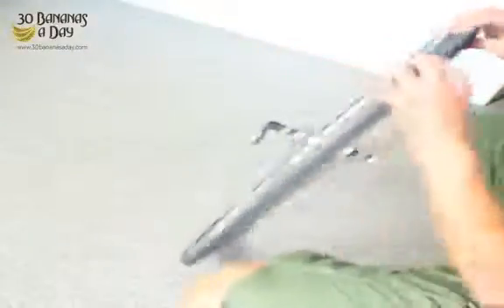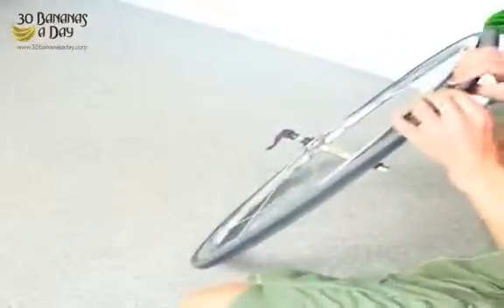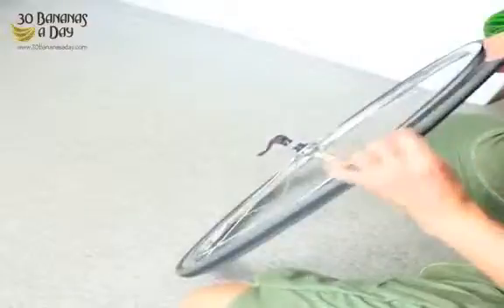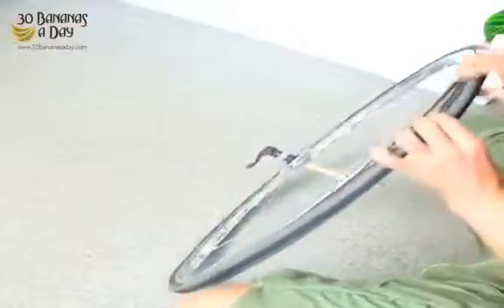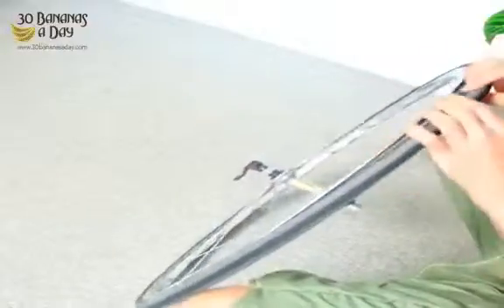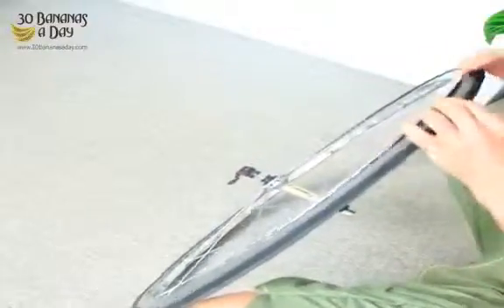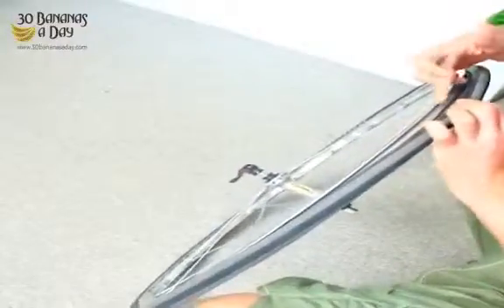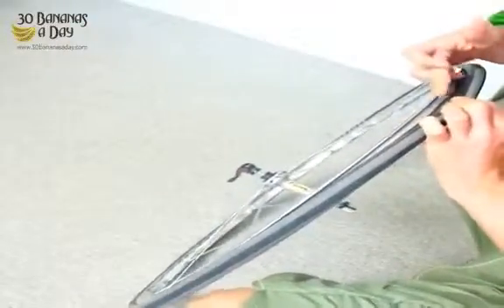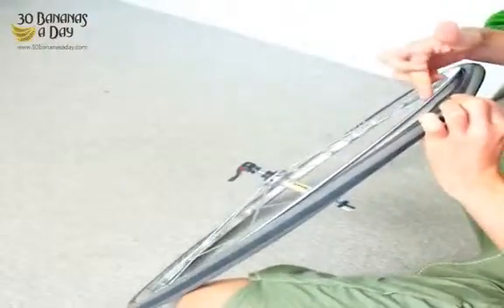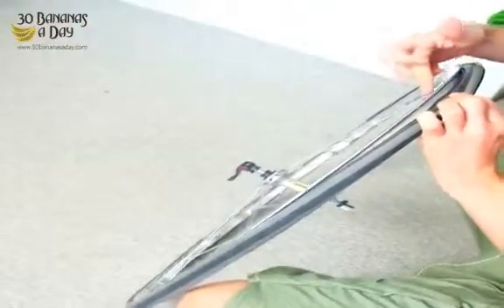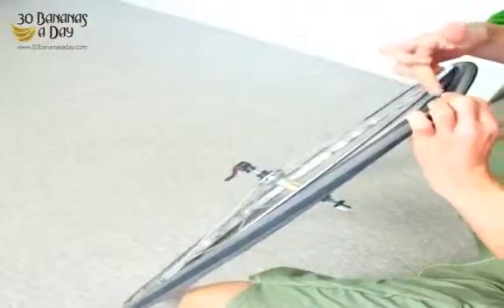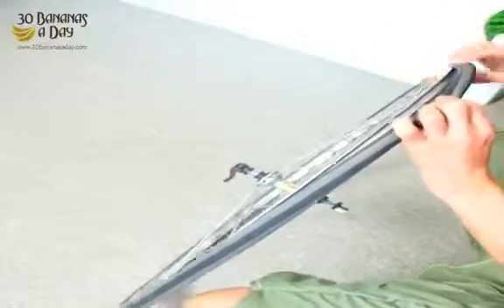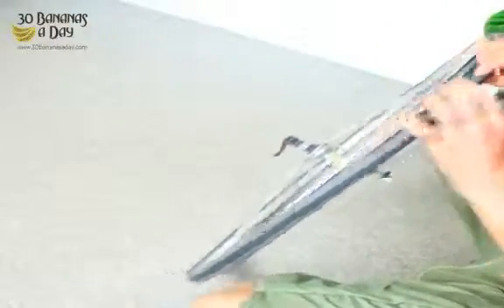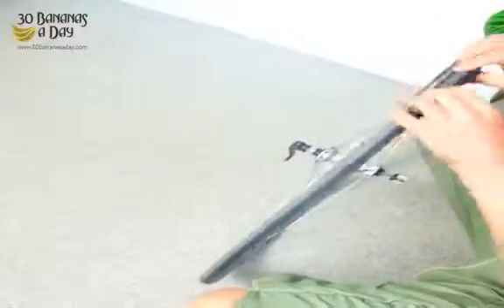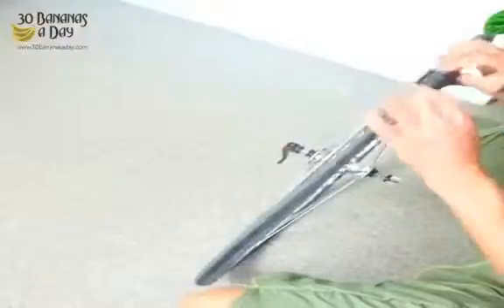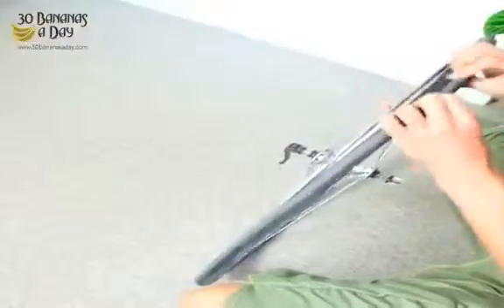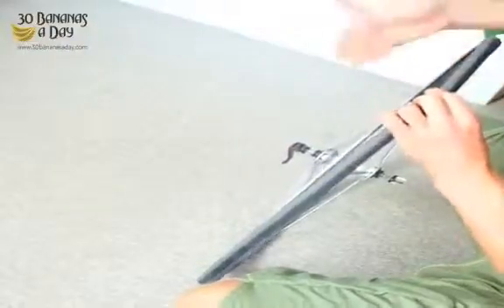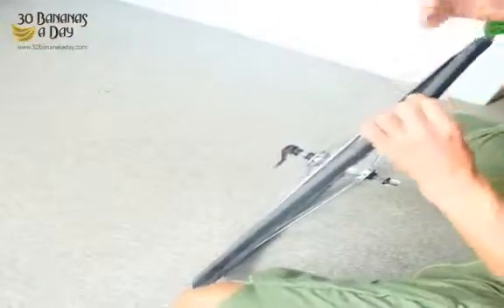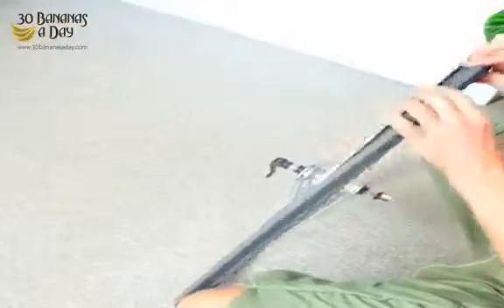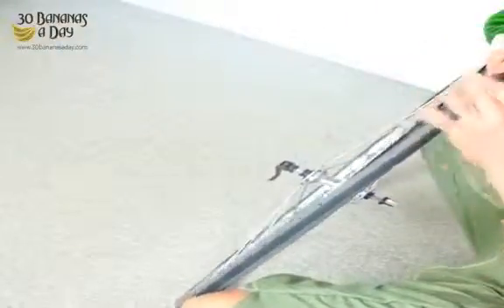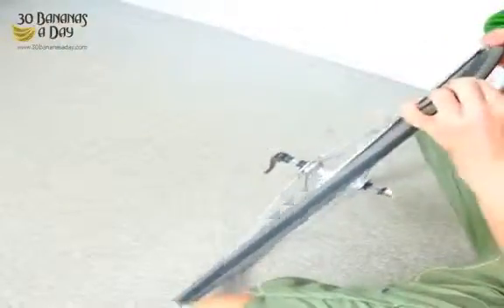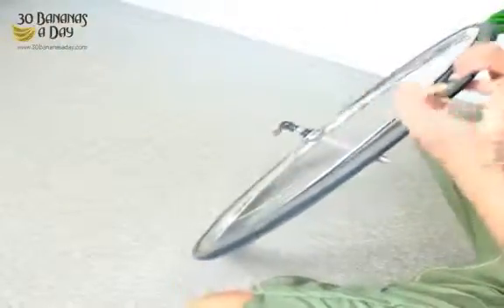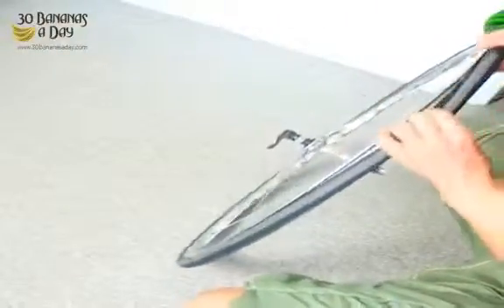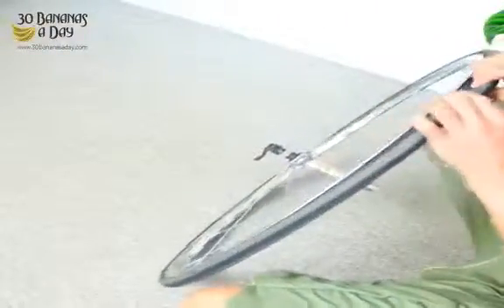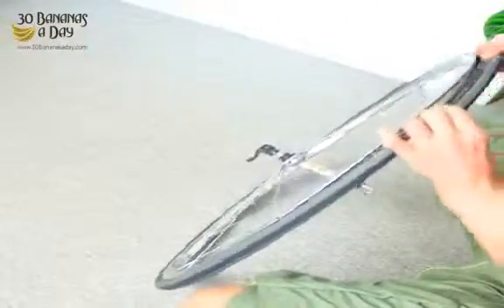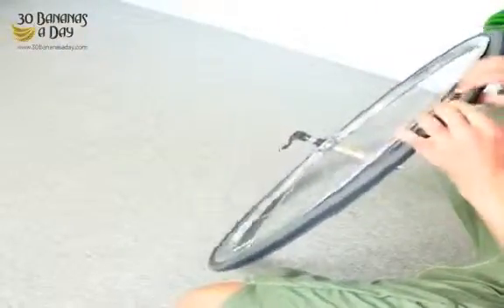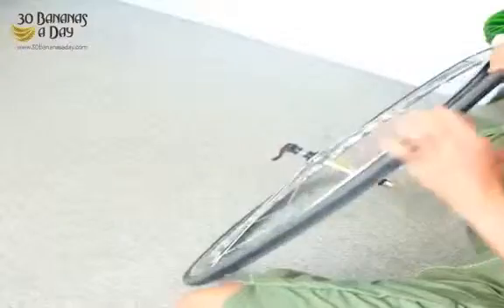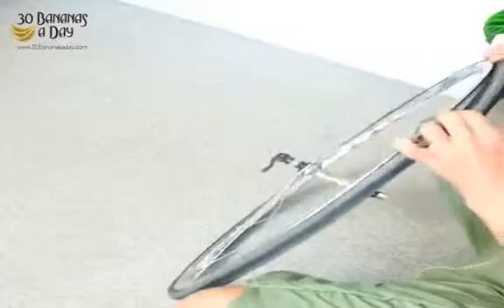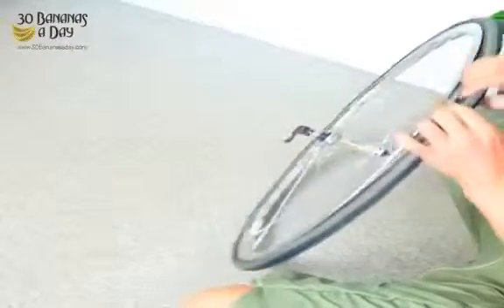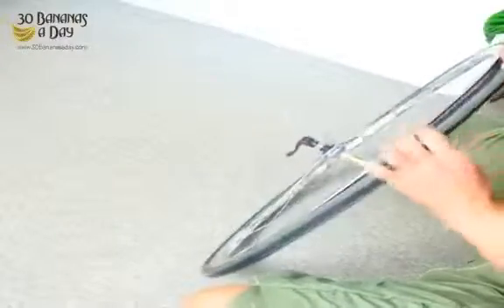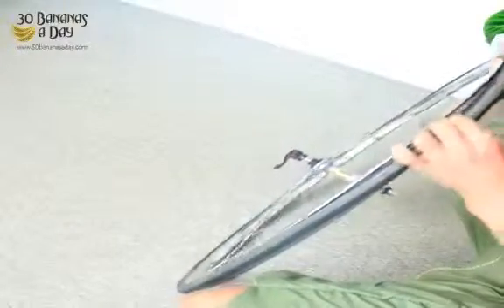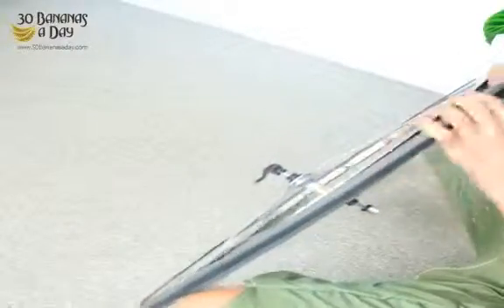Then we go around and make sure the tube is not squashed between the rim and the tire bead. If it is, we just massage it and it will suck back under. Because if it gets caught in between, it can cause a pinch flat when you pump it up and can burst your tube.